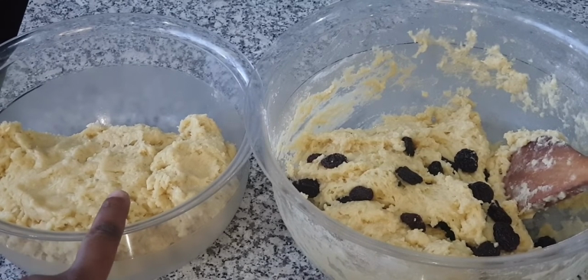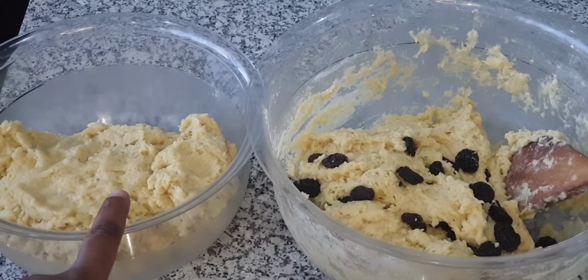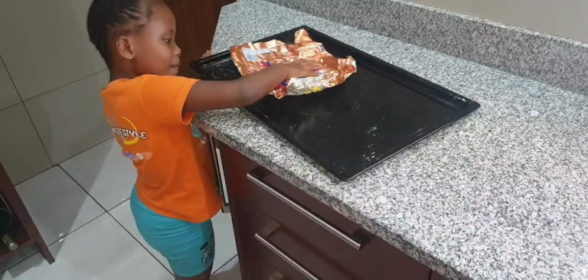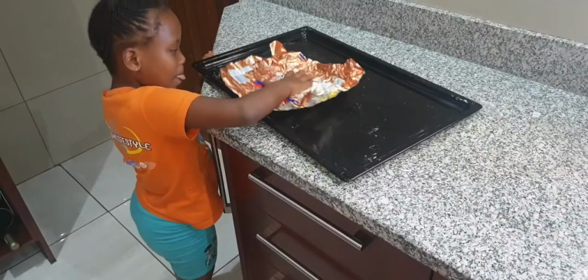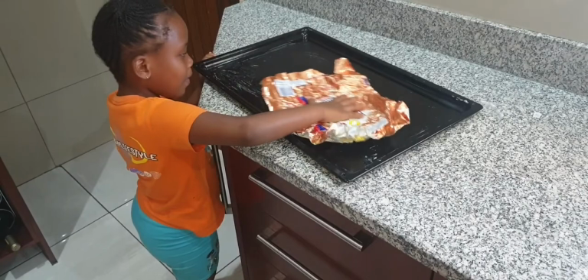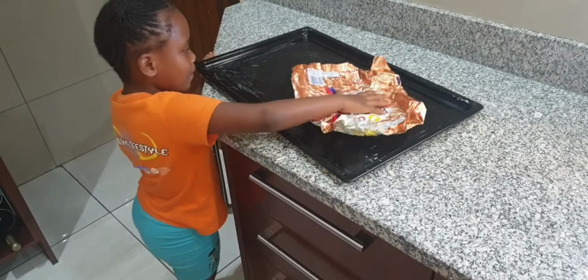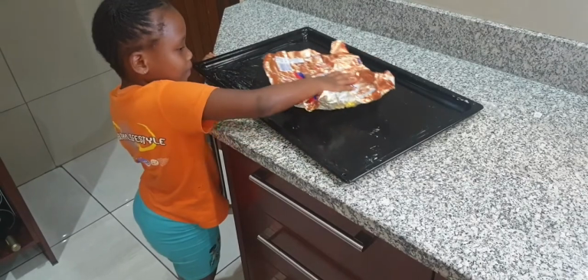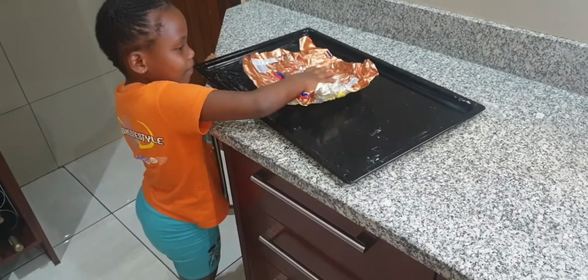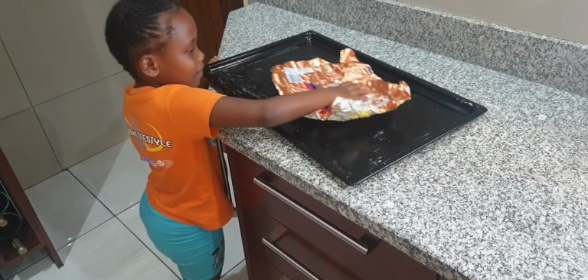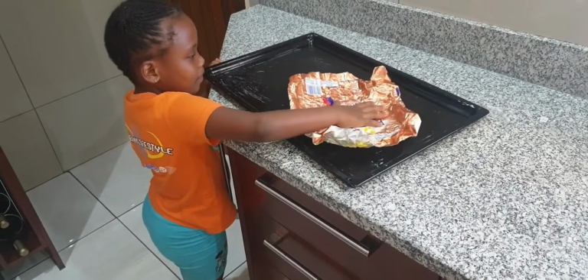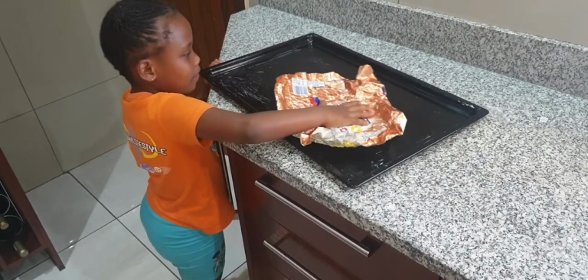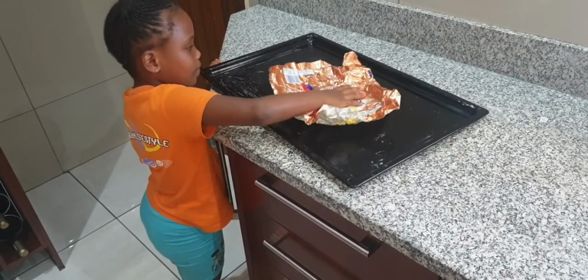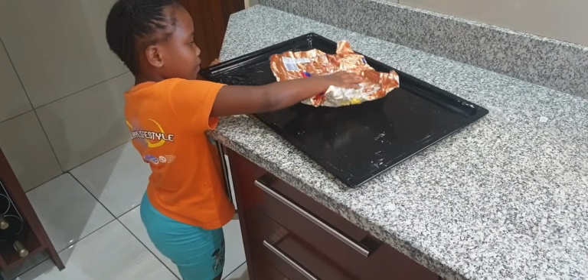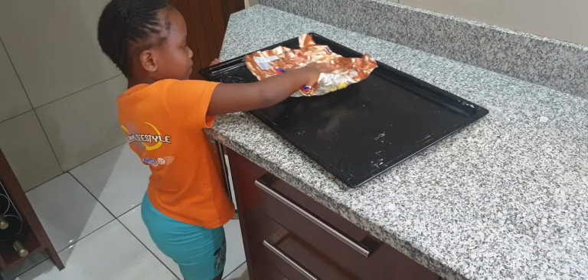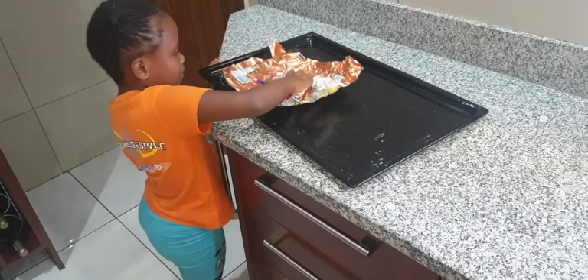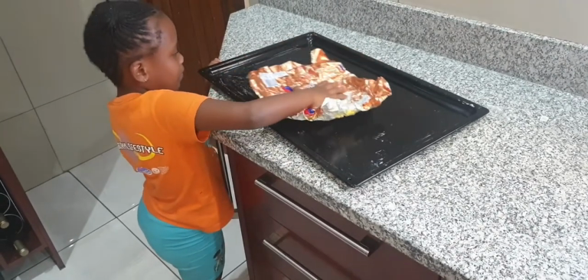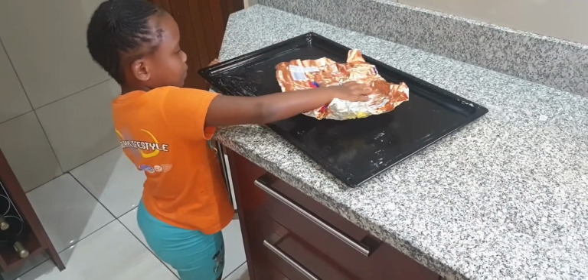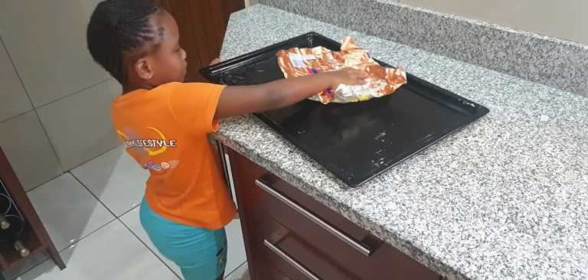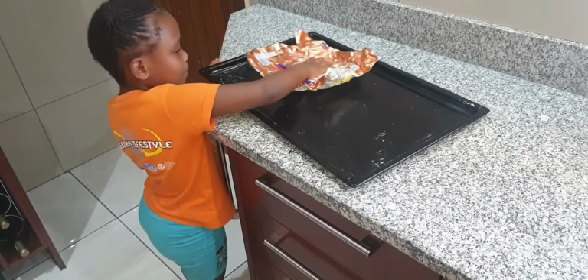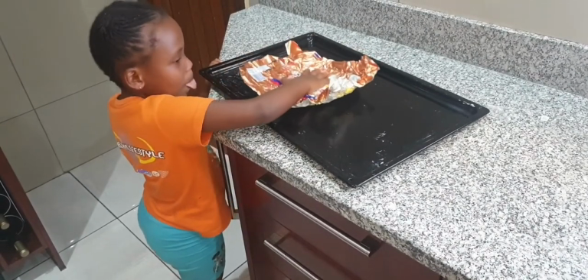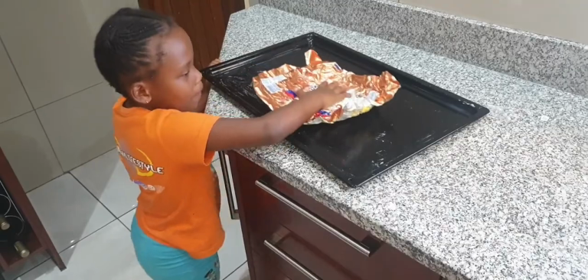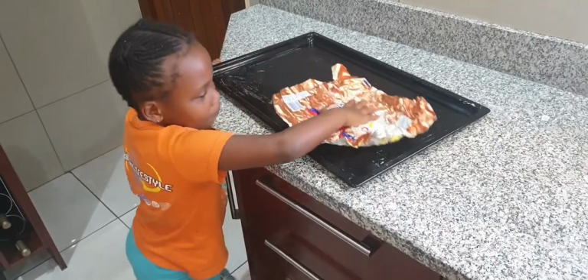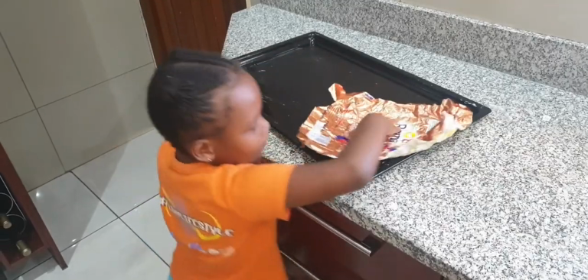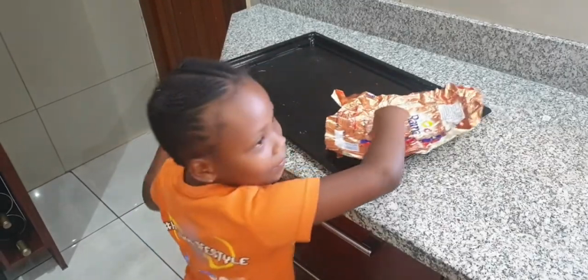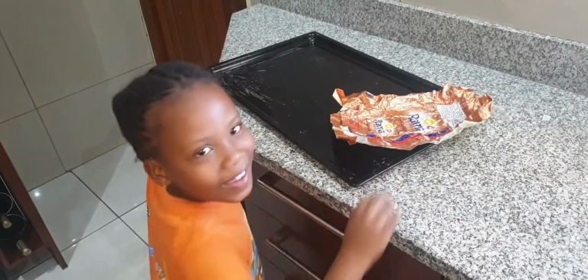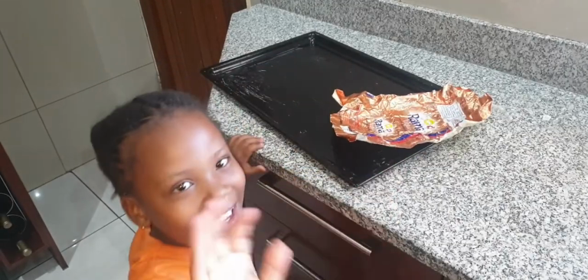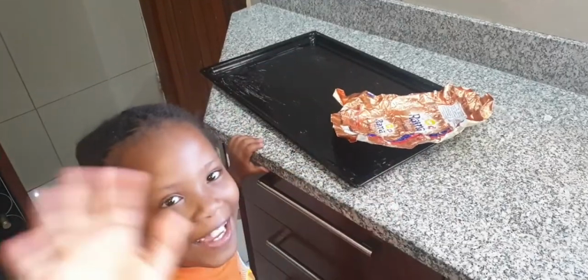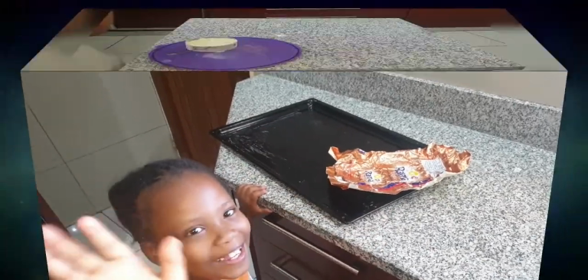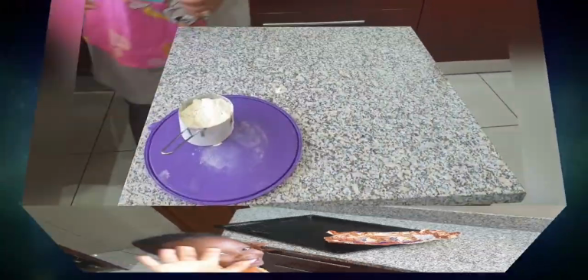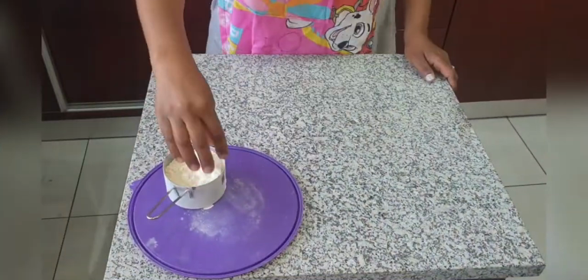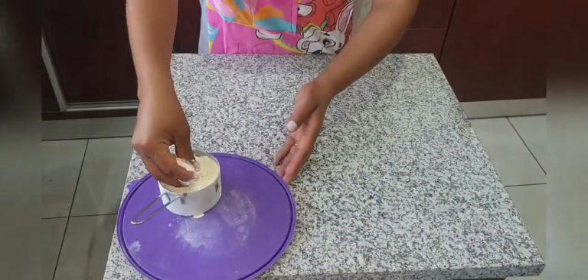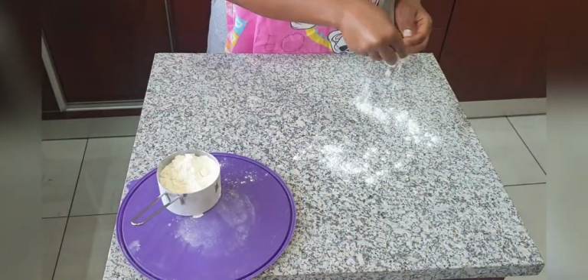What's nice about baking is that you can even involve your kids so they can help you grease the pan. Thank you — now all okay!